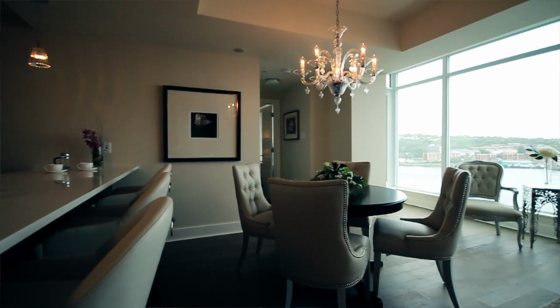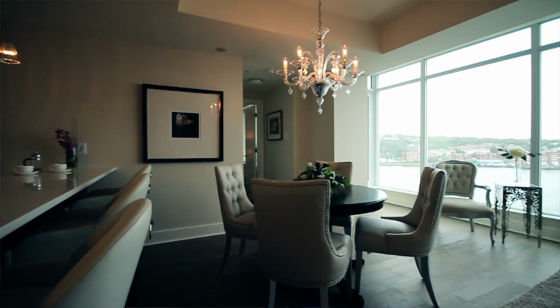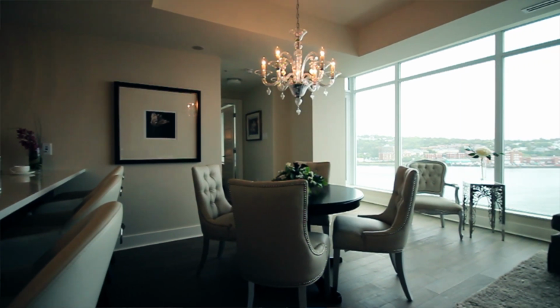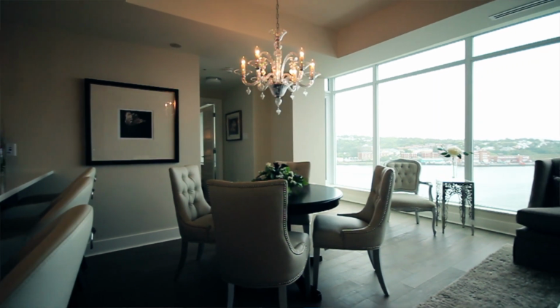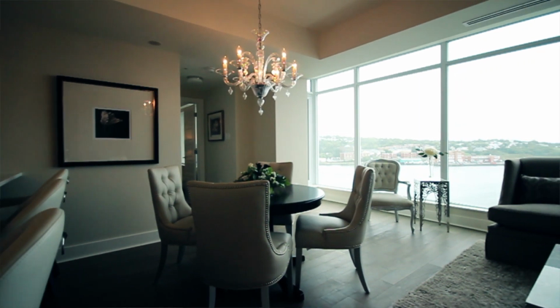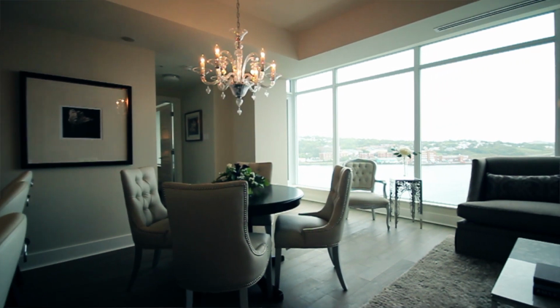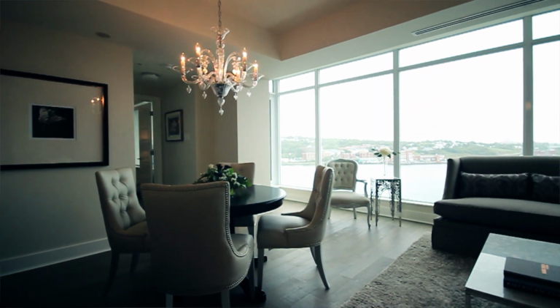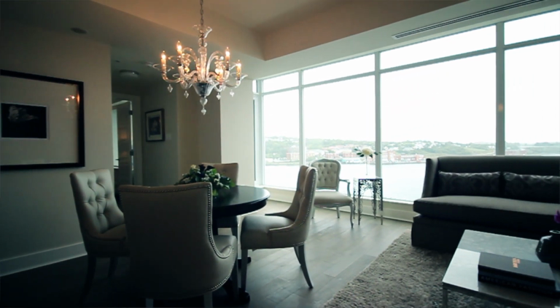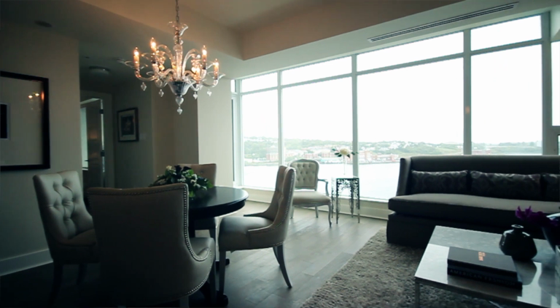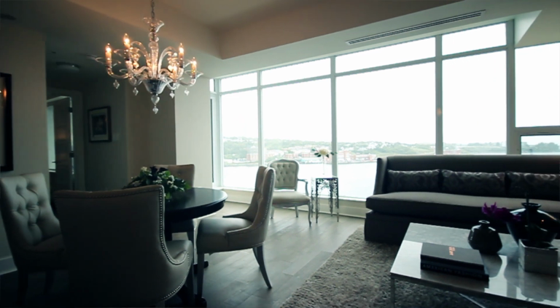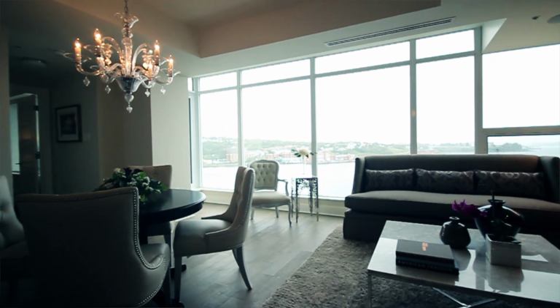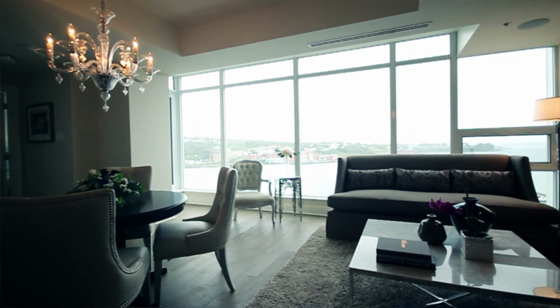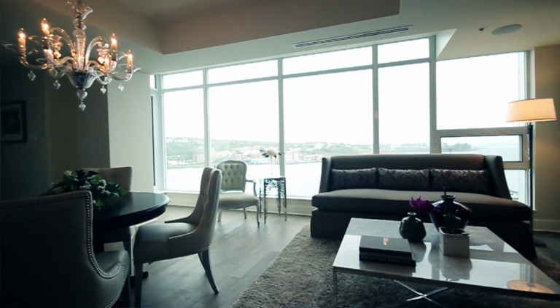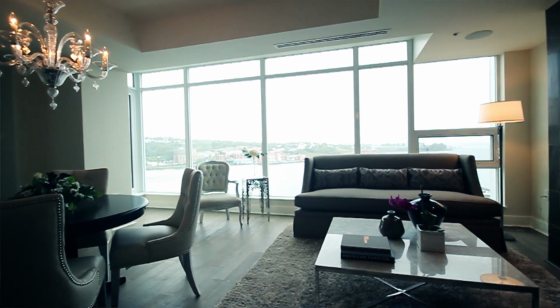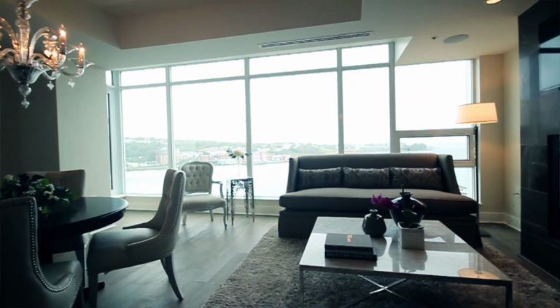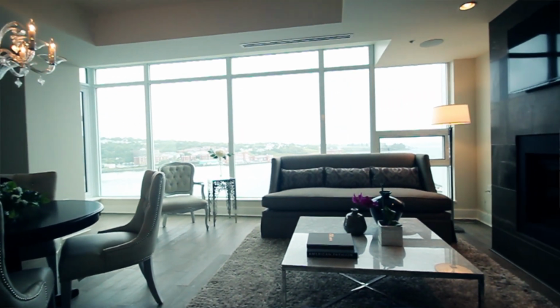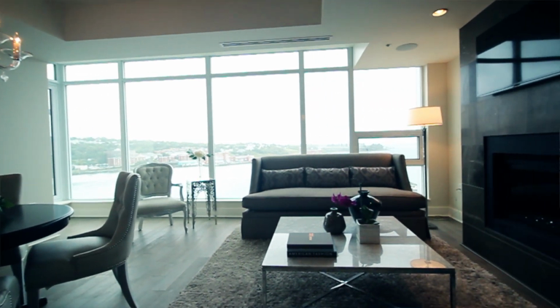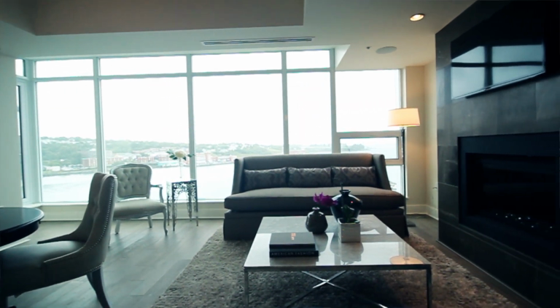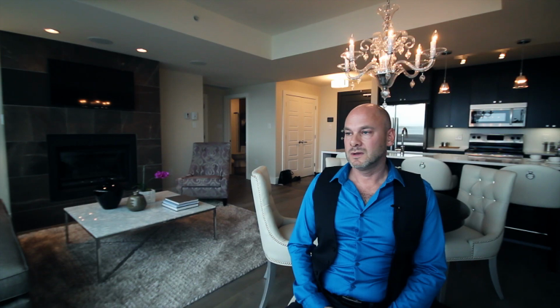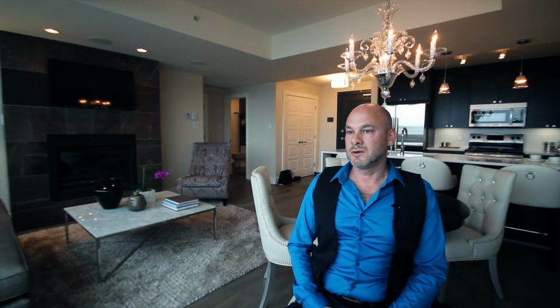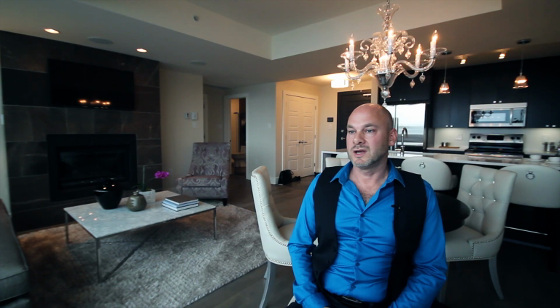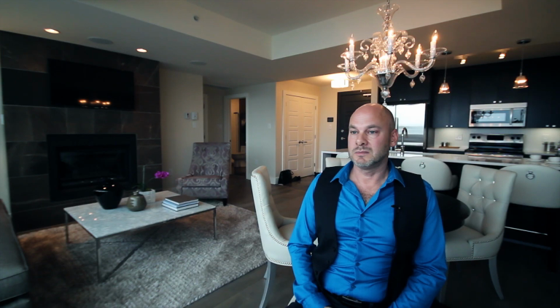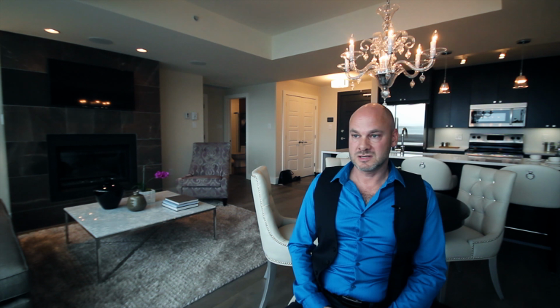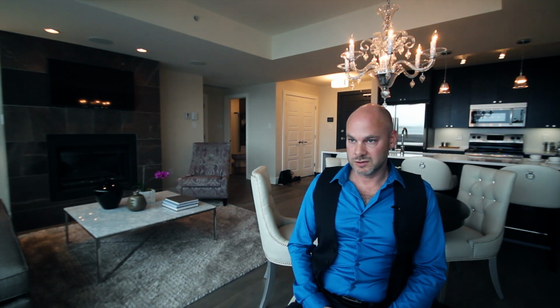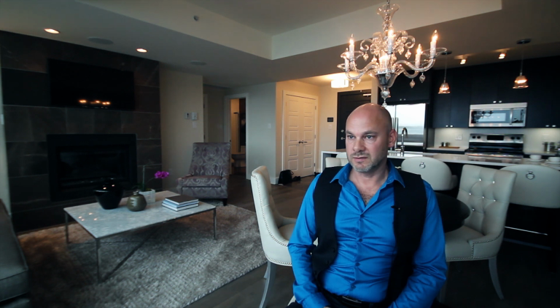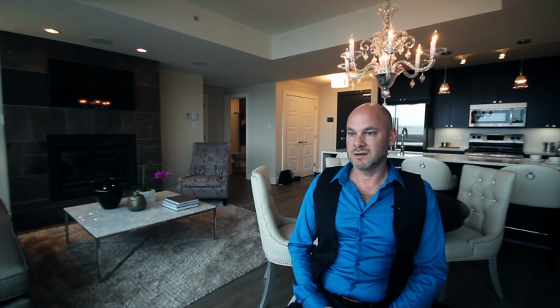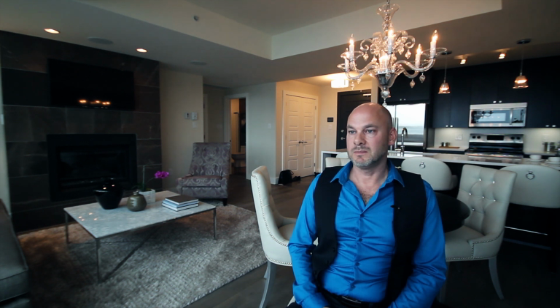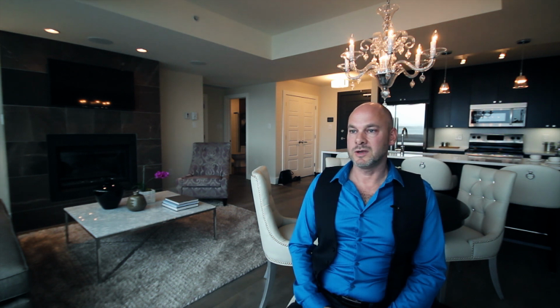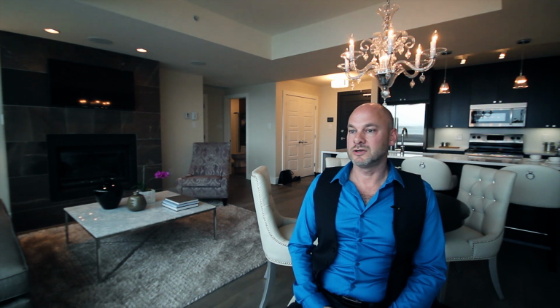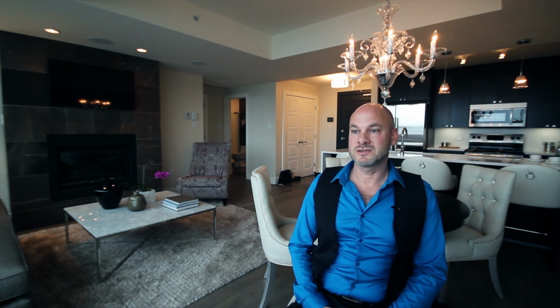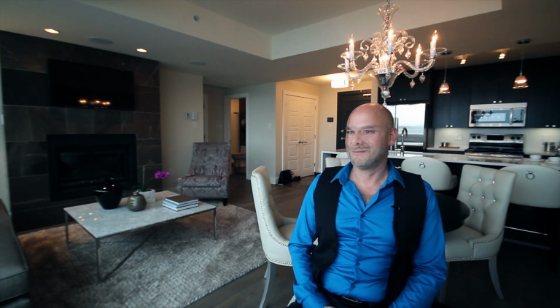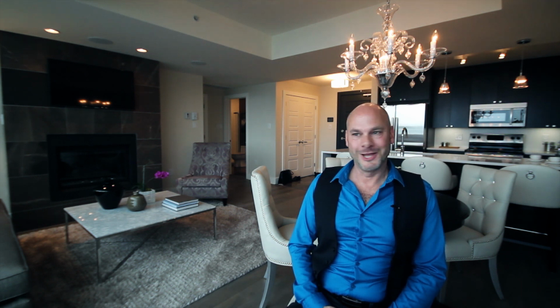Overall, I feel this condo is a very inspirational space. The view of the harbour and downtown is spectacular. You really have to come down and see it for yourself, and I hope that you order your tickets soon. Good luck.